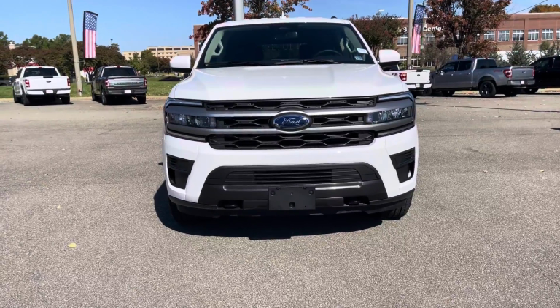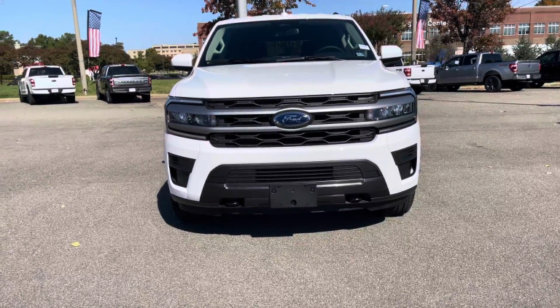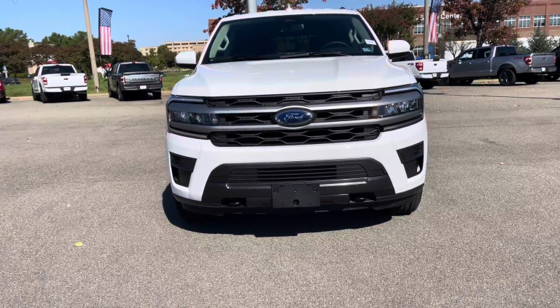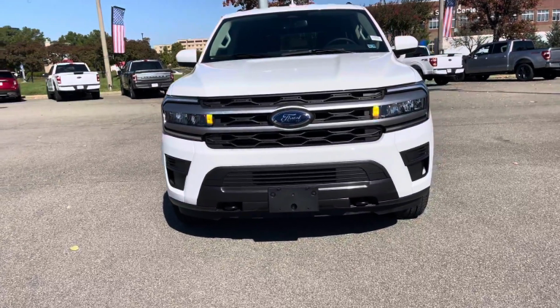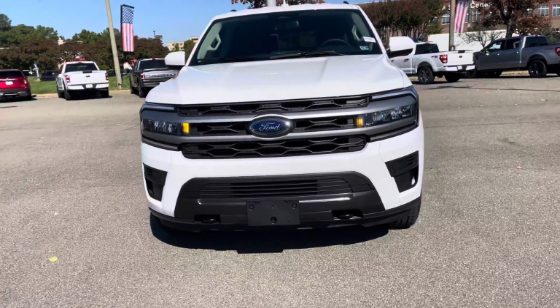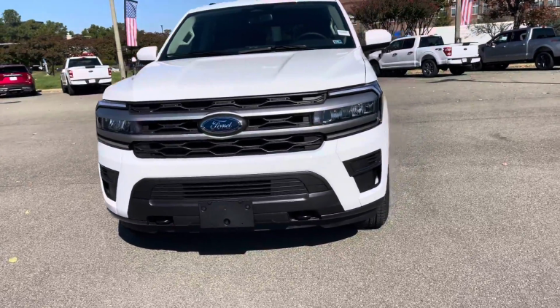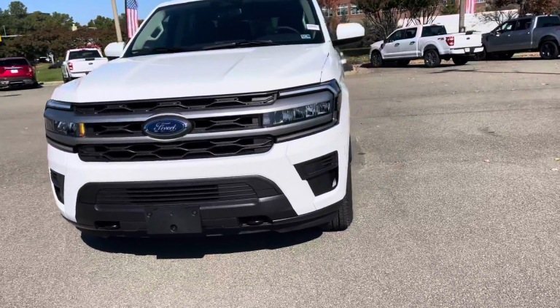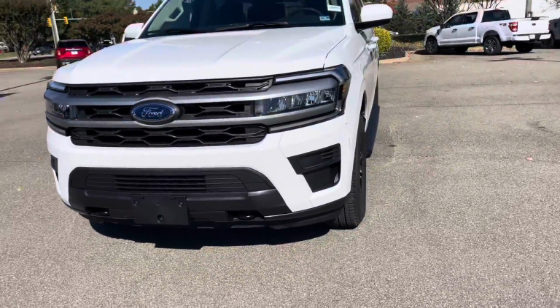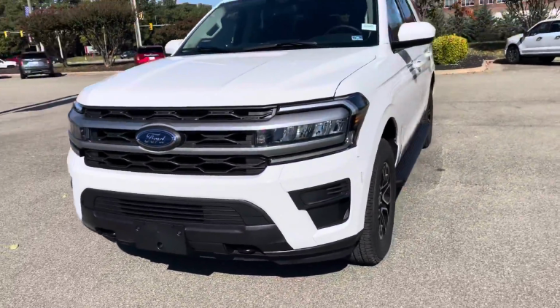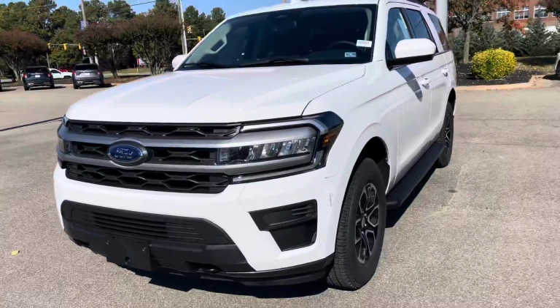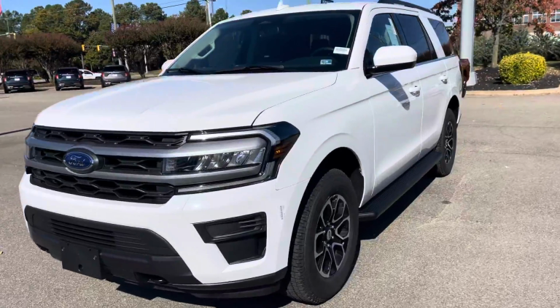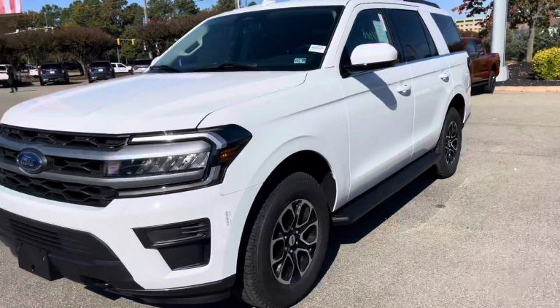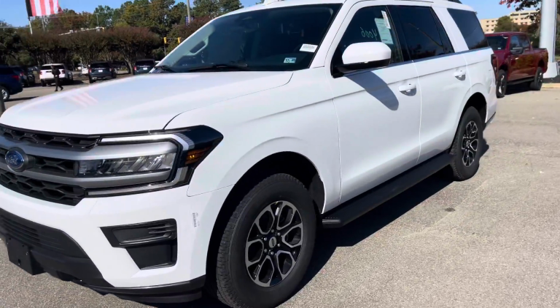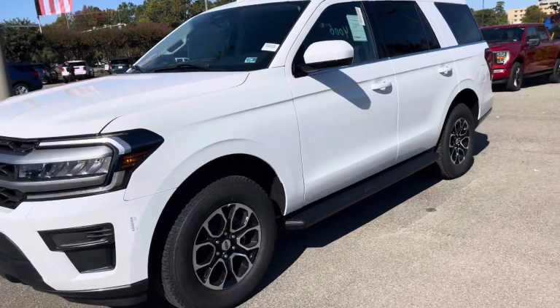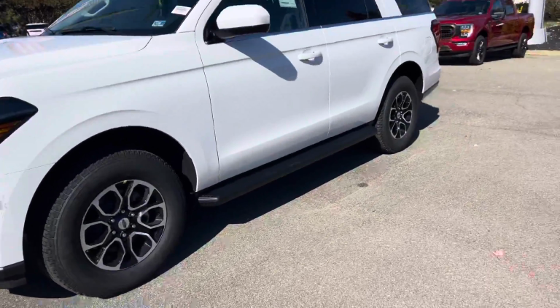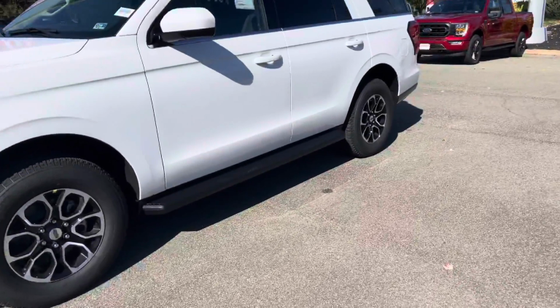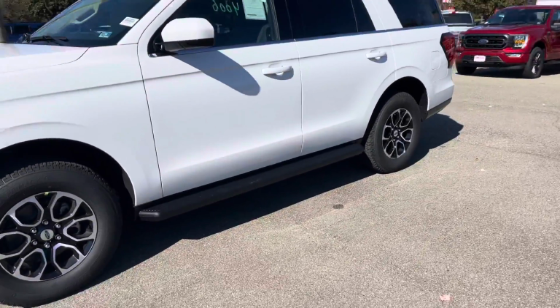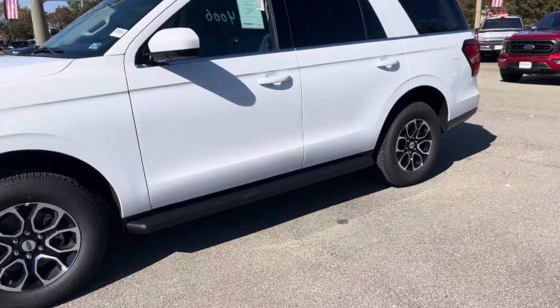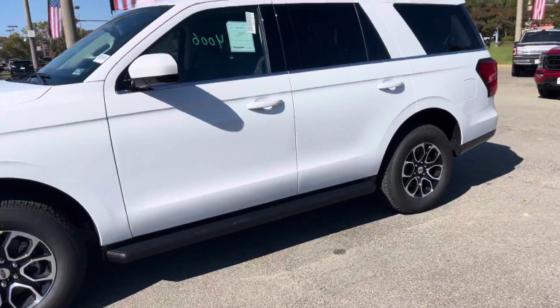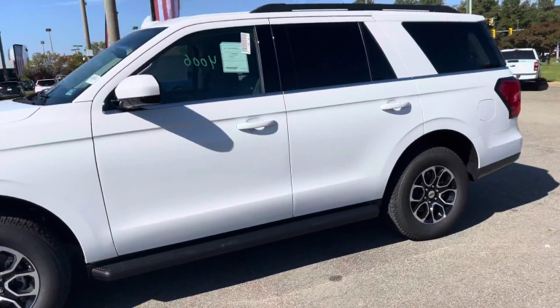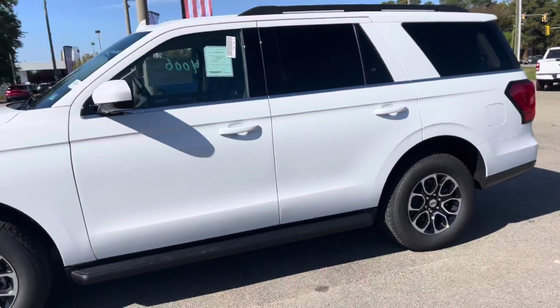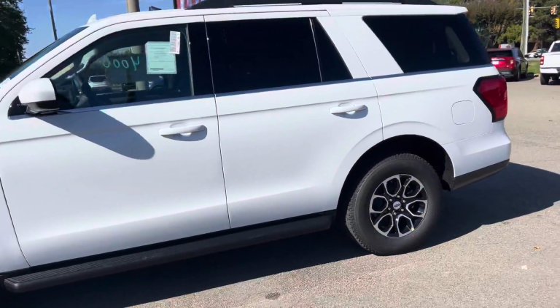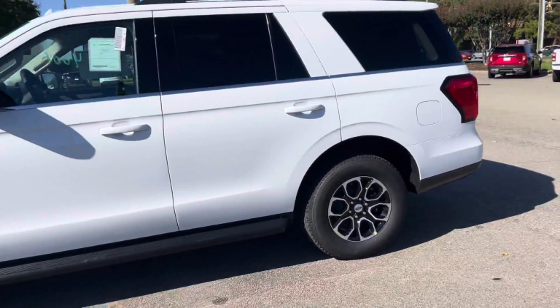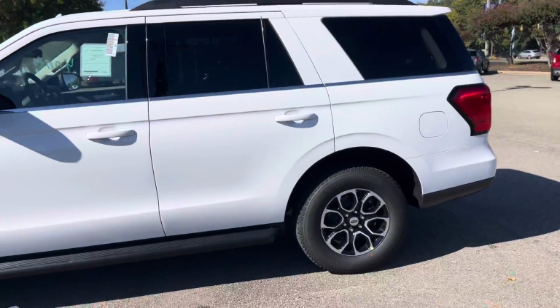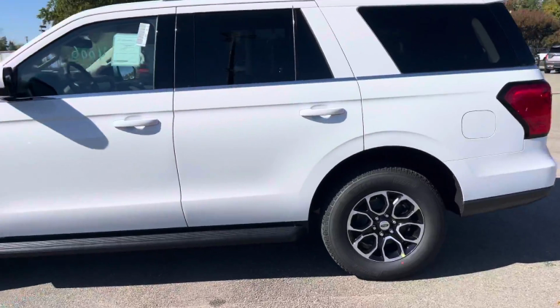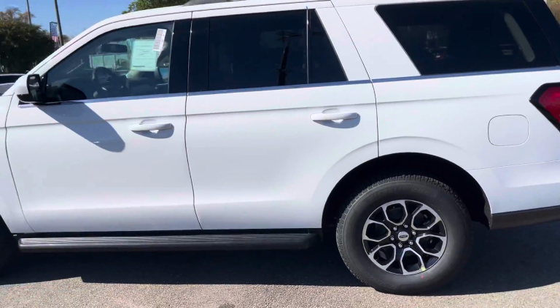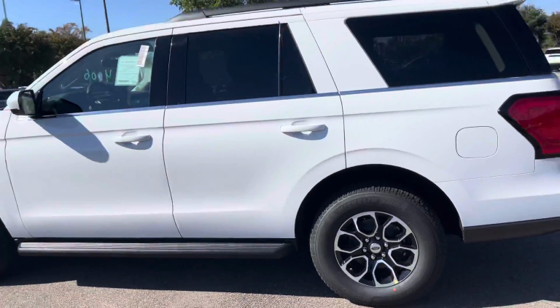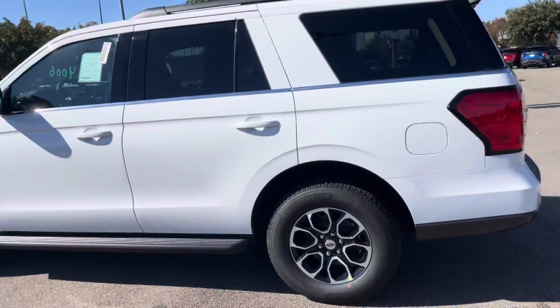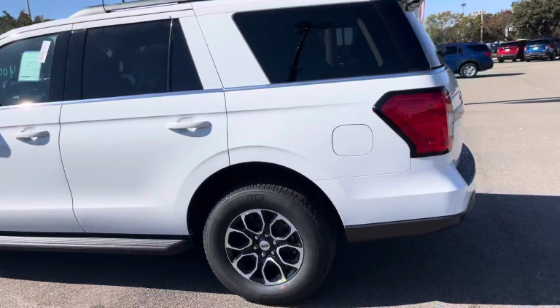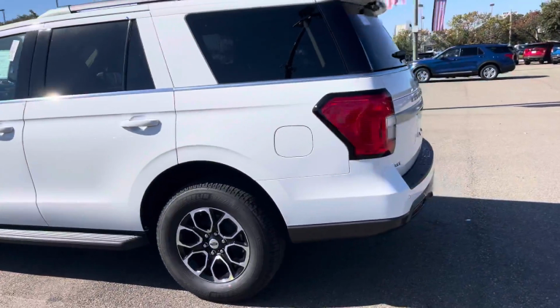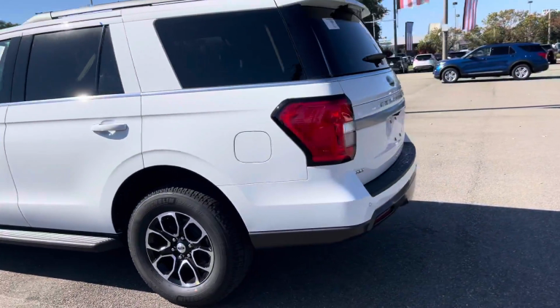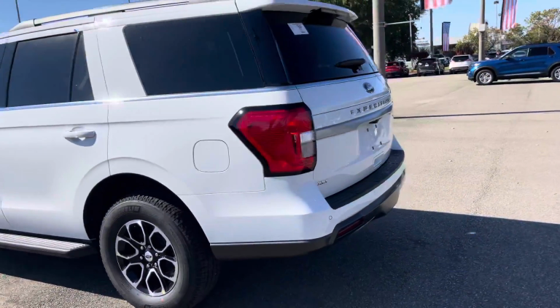All right my friend, here it is — 2022 Expedition, four-wheel drive, XLT with an upgraded tow package.